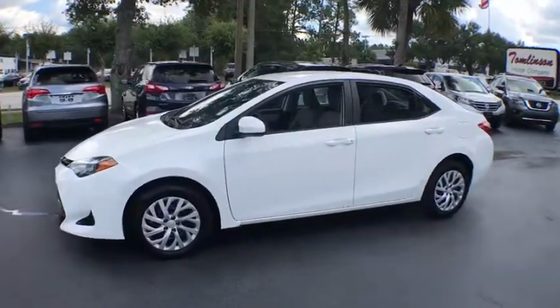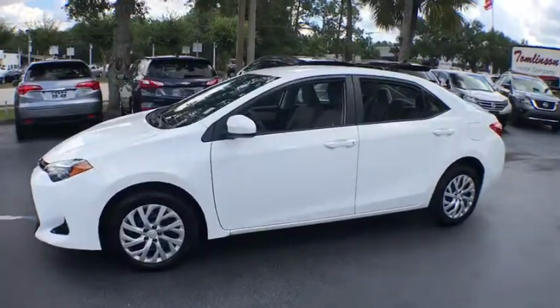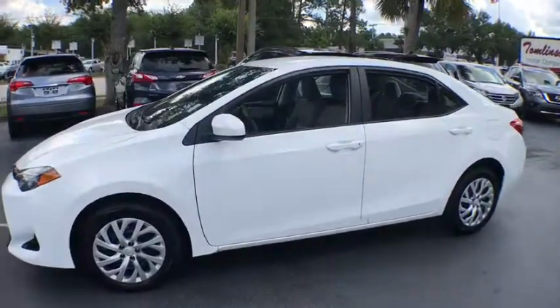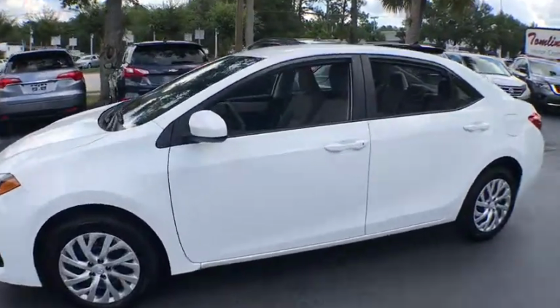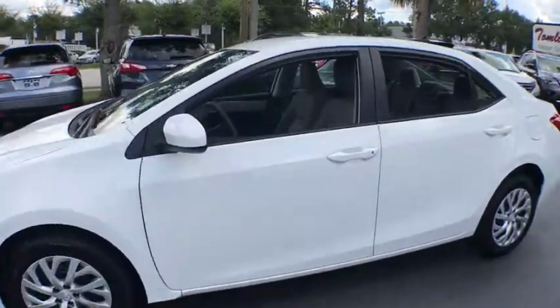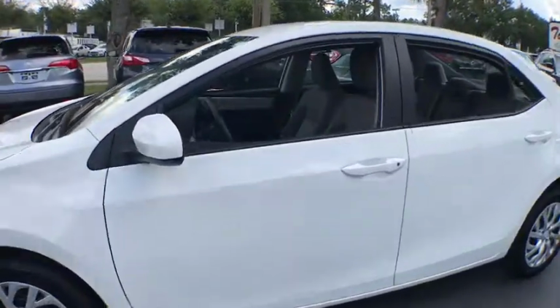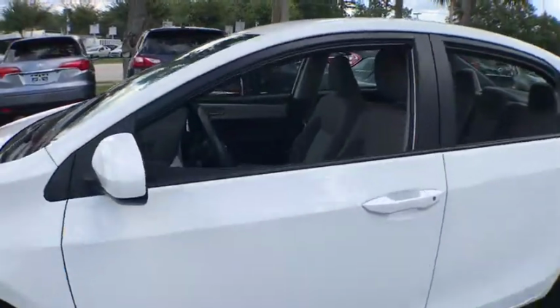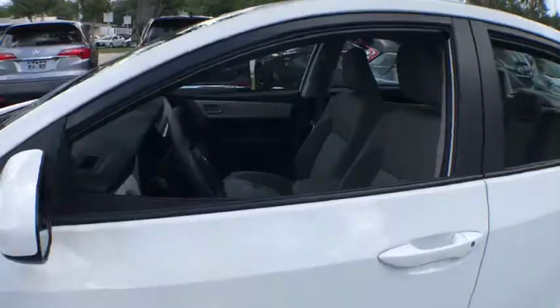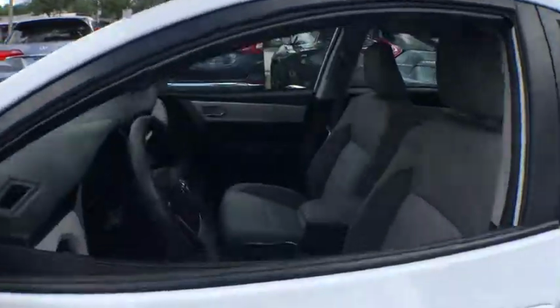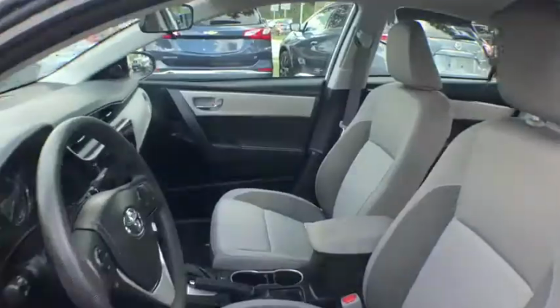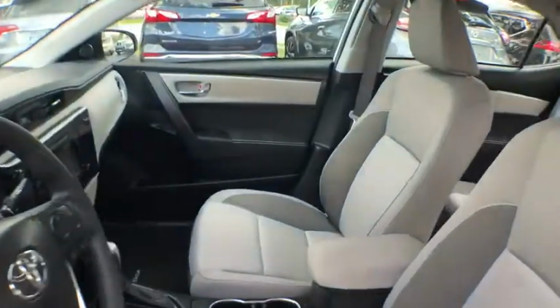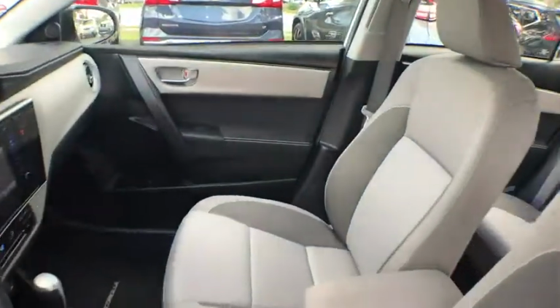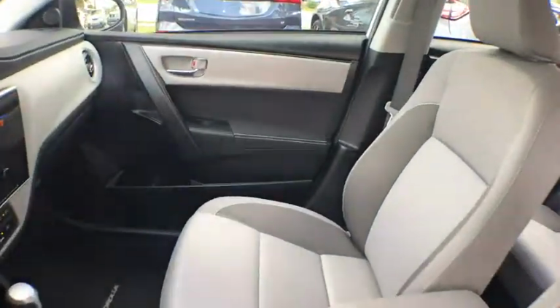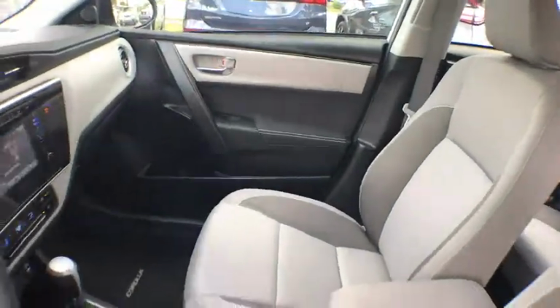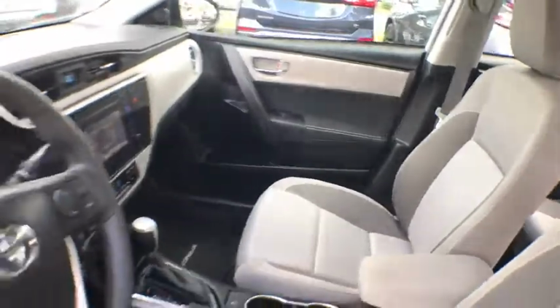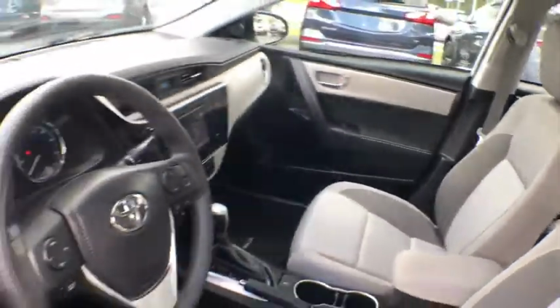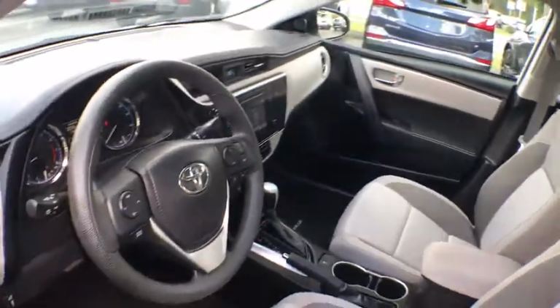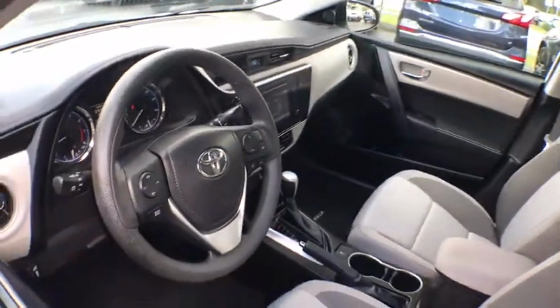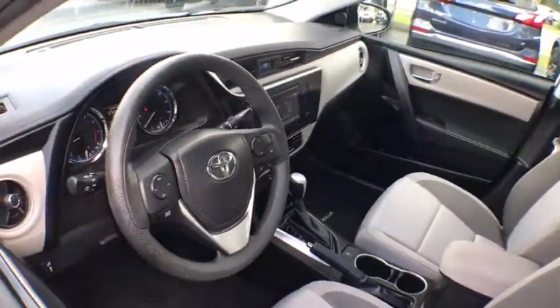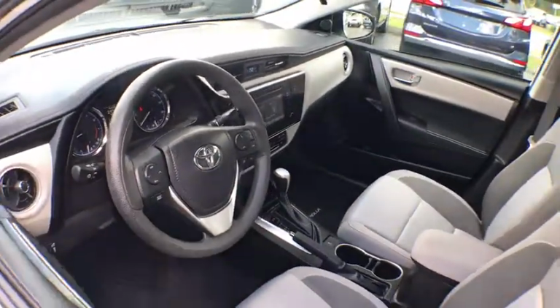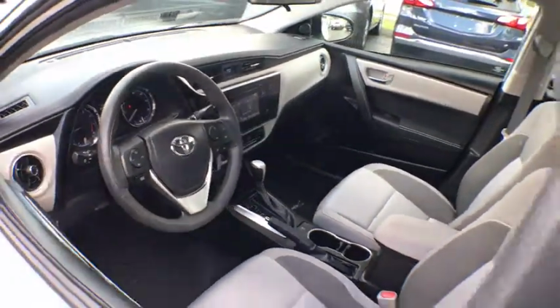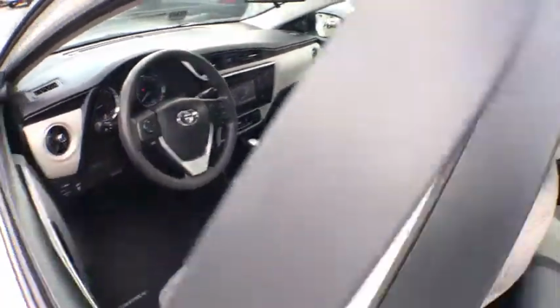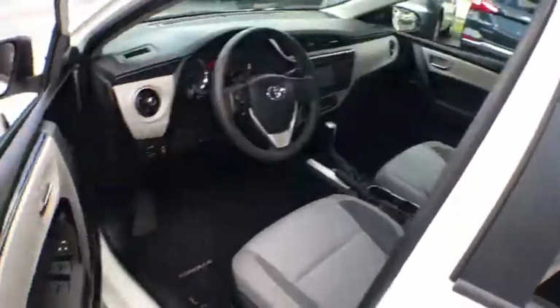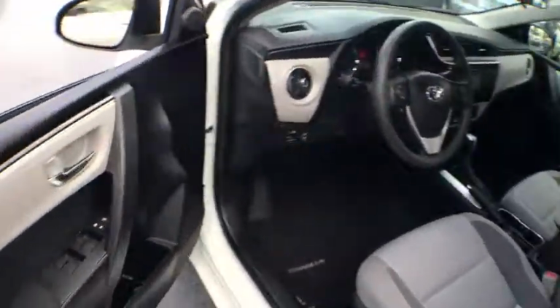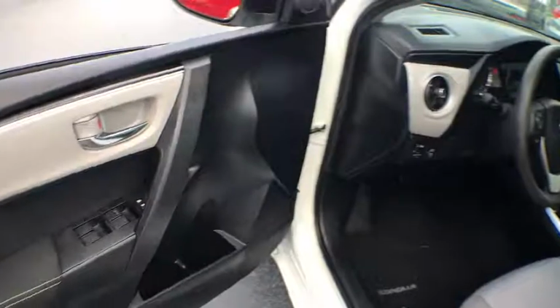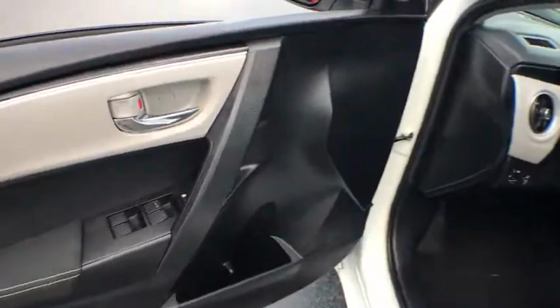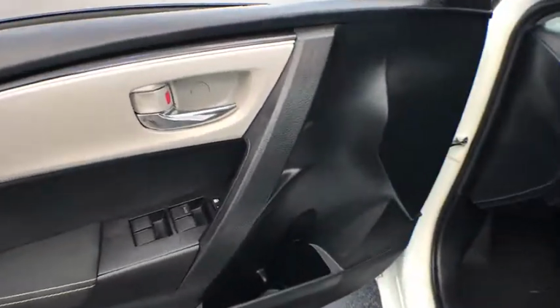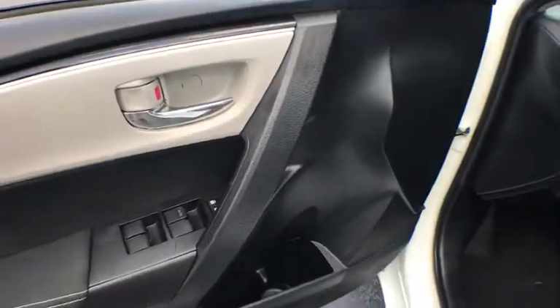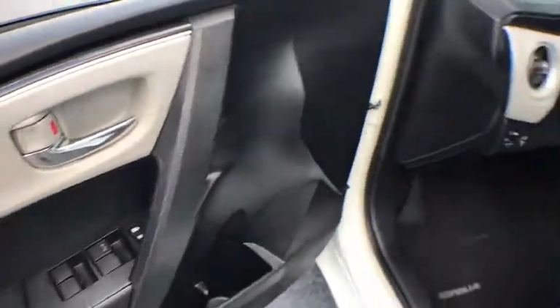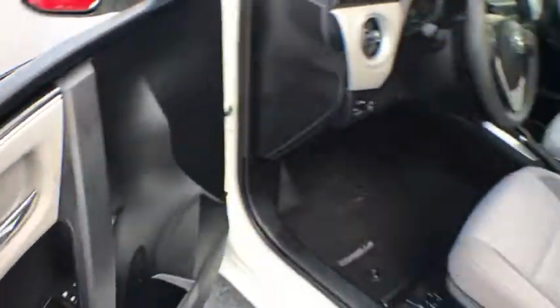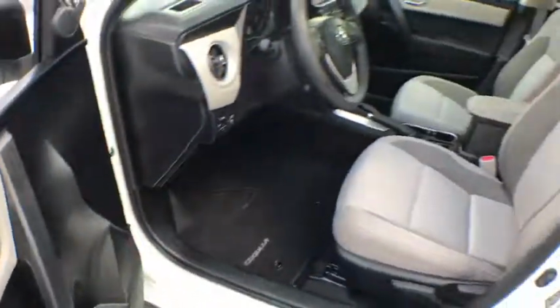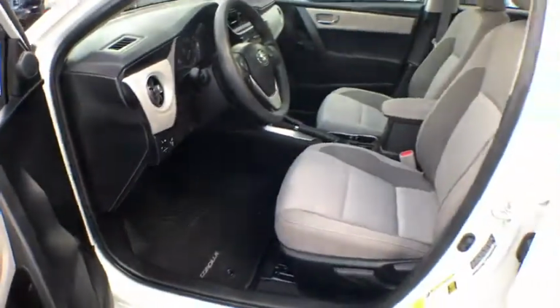Keyless entry, traction control, Bluetooth, power steering, cruise control, premium sound, center armrest, climate control, clock, power windows, CD player.